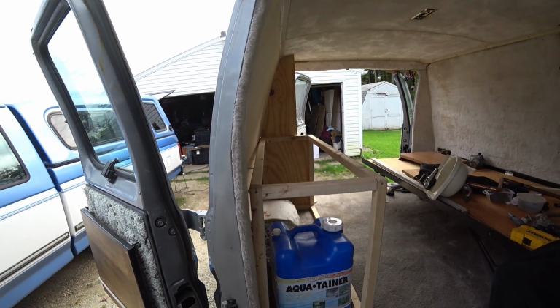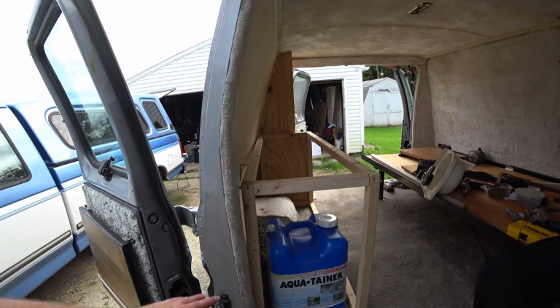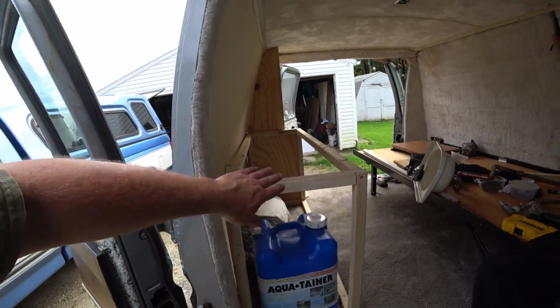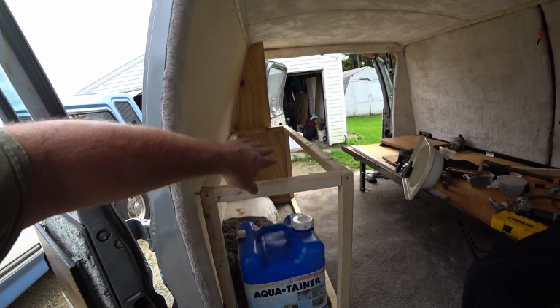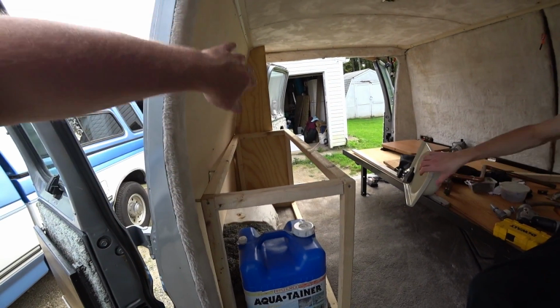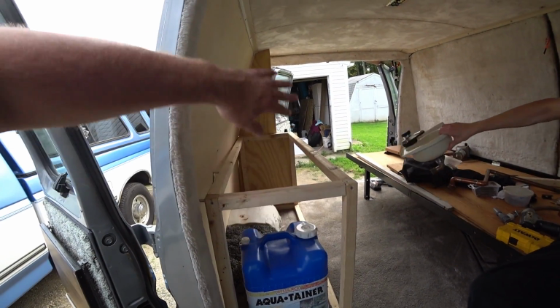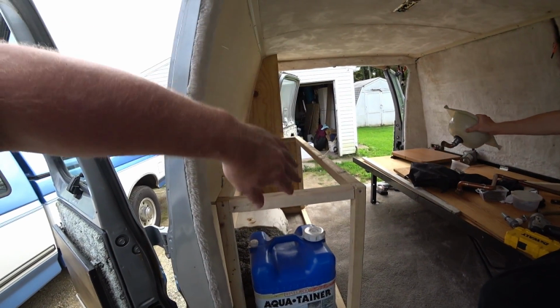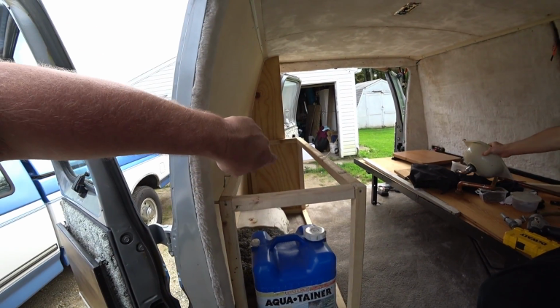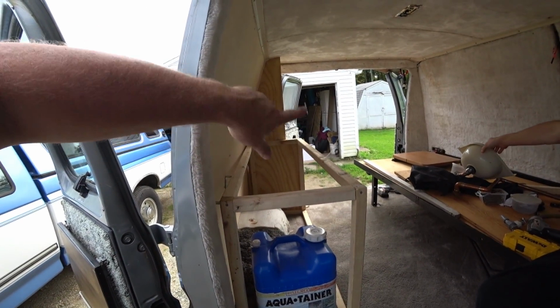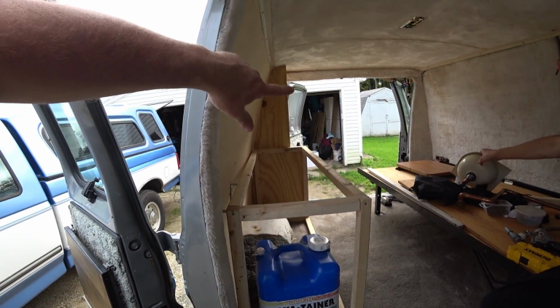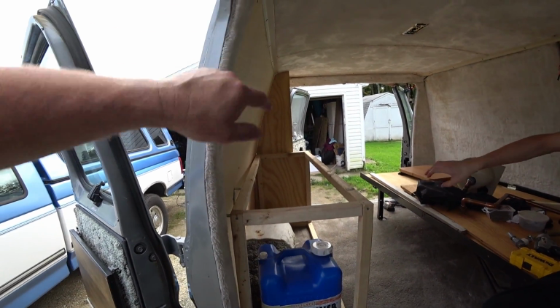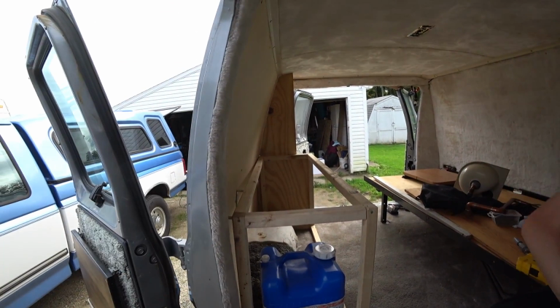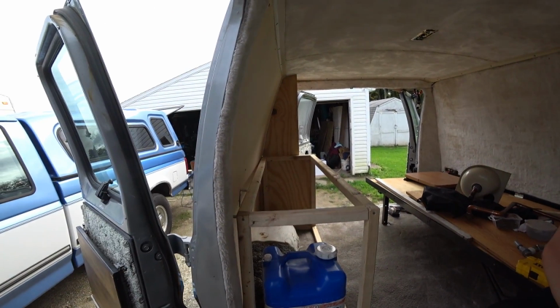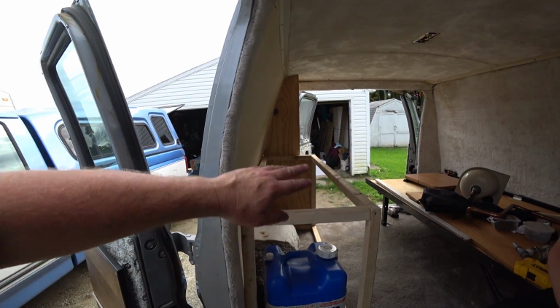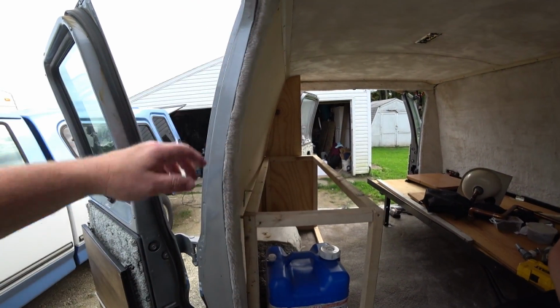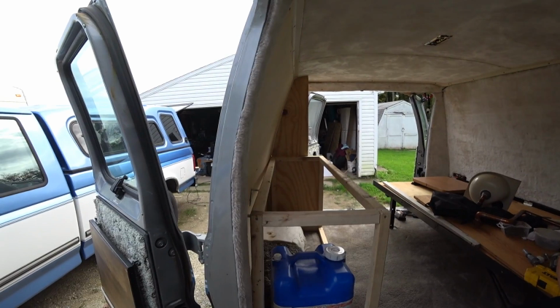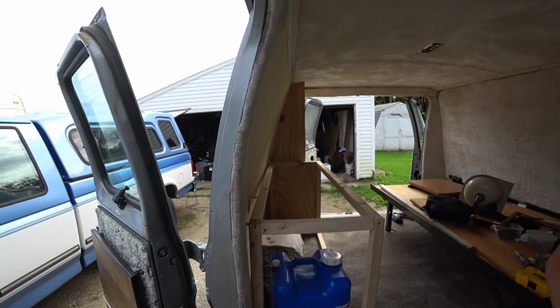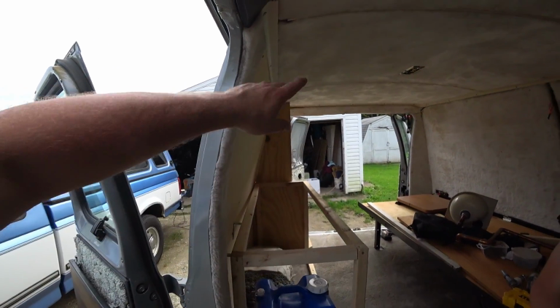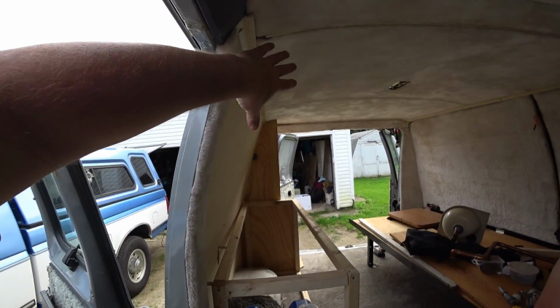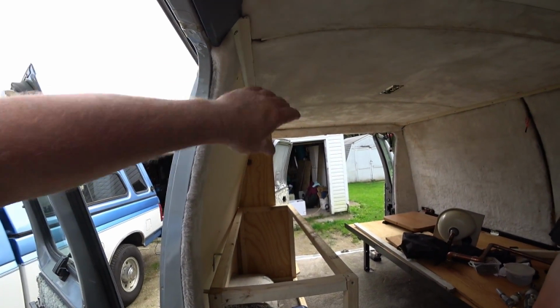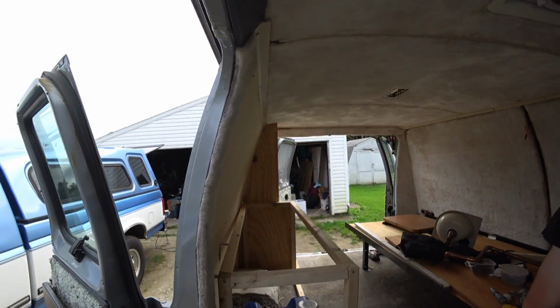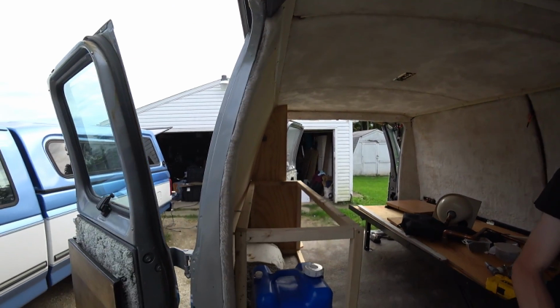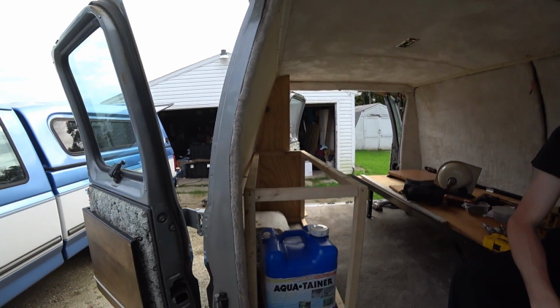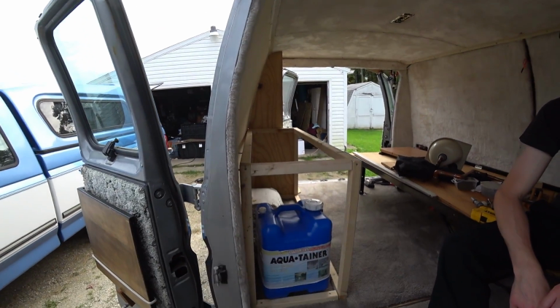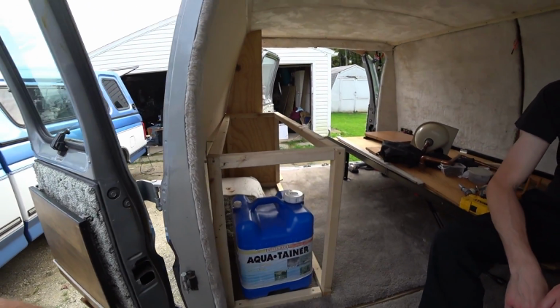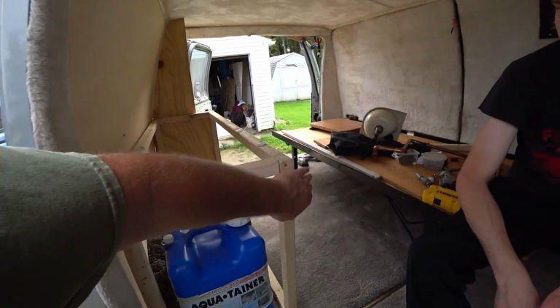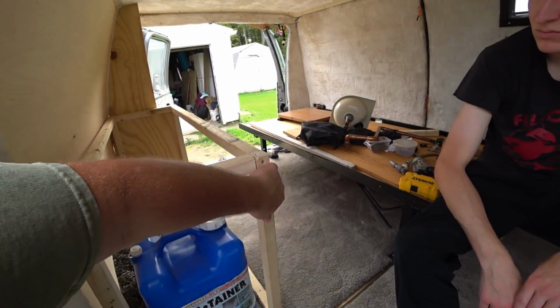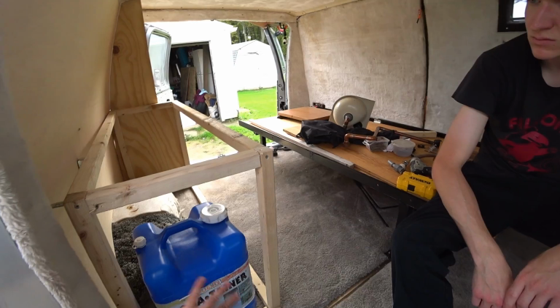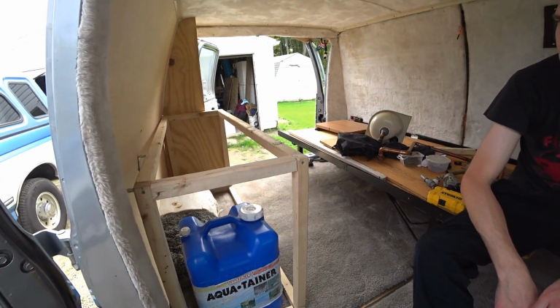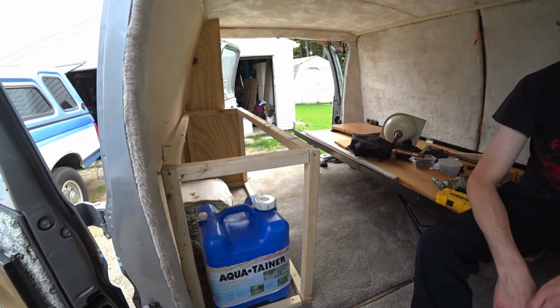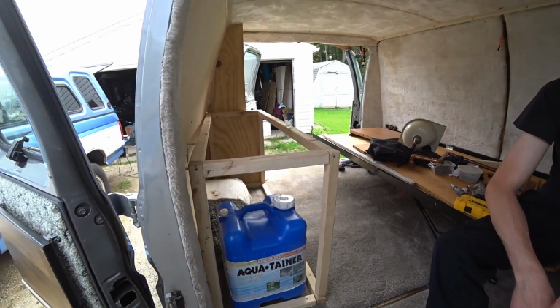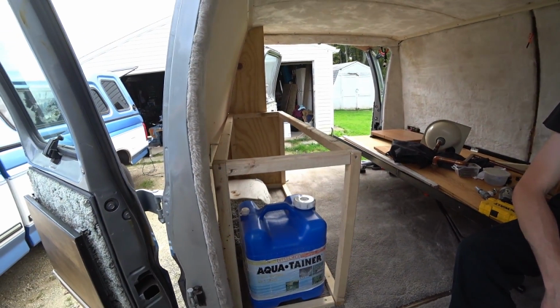Let us get back to putting the template together so we can make this up right here. Hopefully whenever these two are set up correctly, we'll be able to make it to where some shelves are up top here, and then we have to figure out doors and everything else - so lots to do.